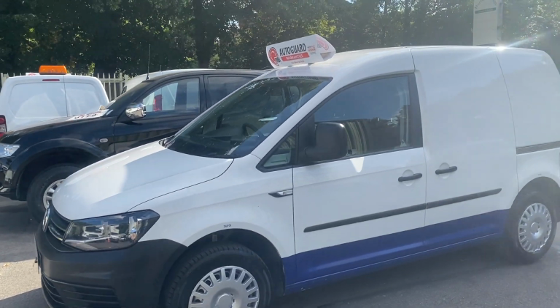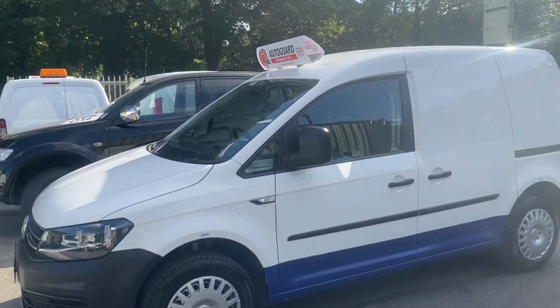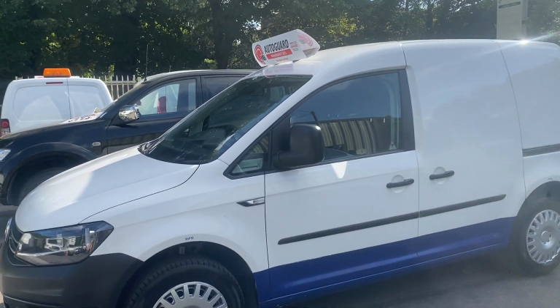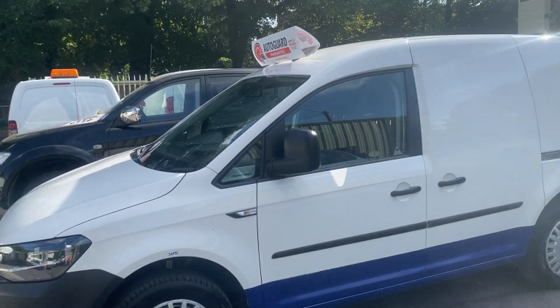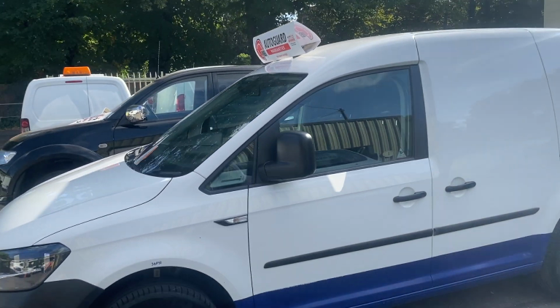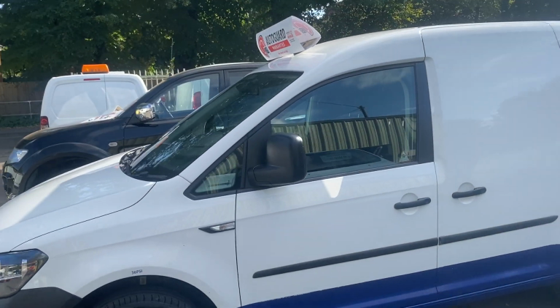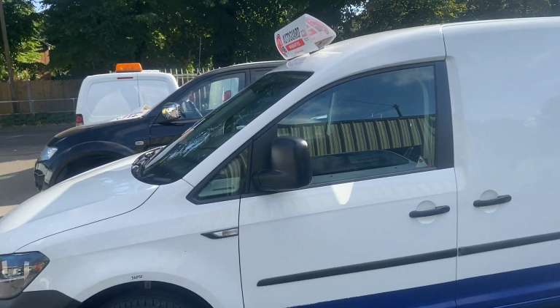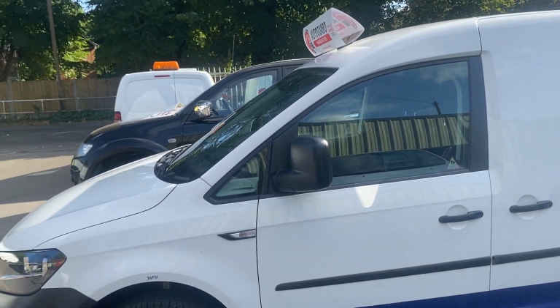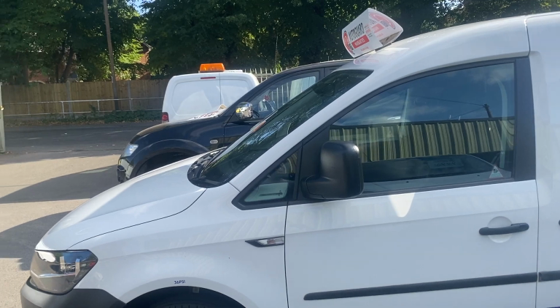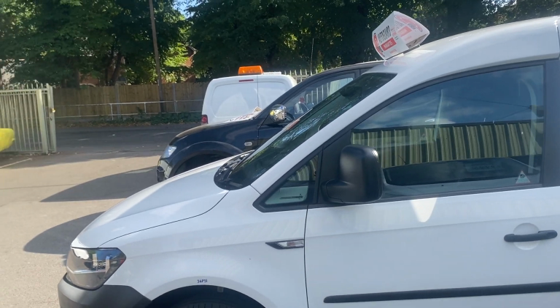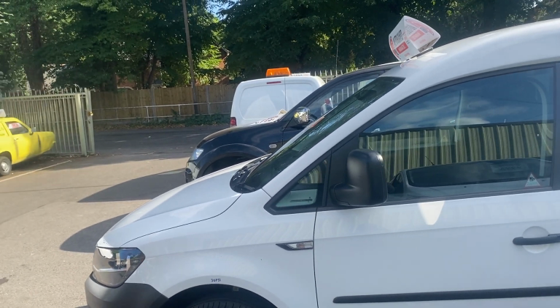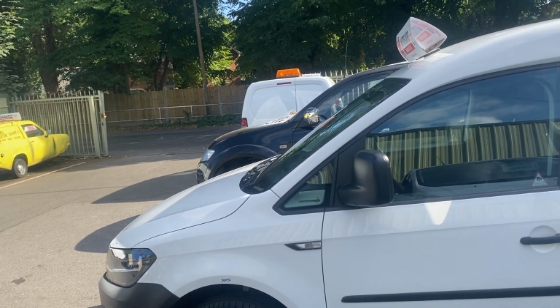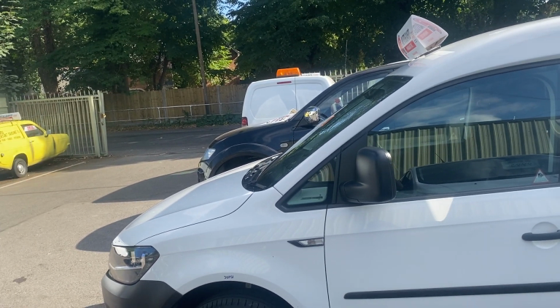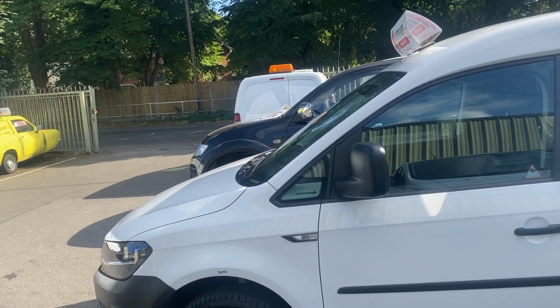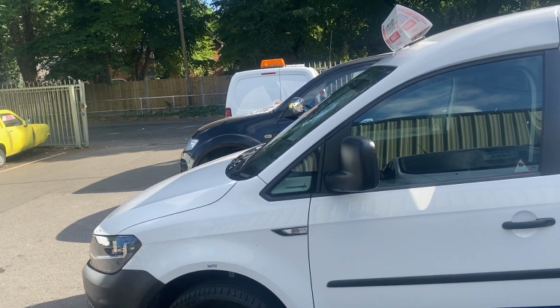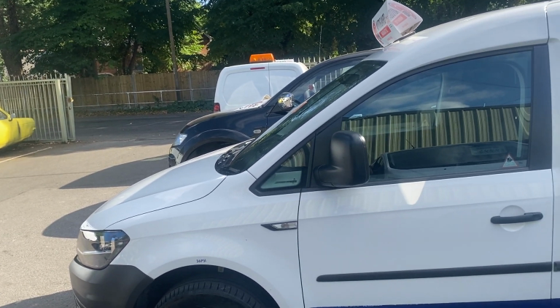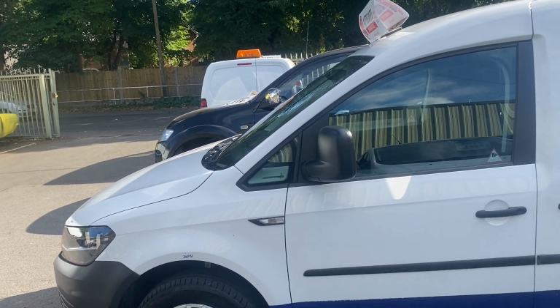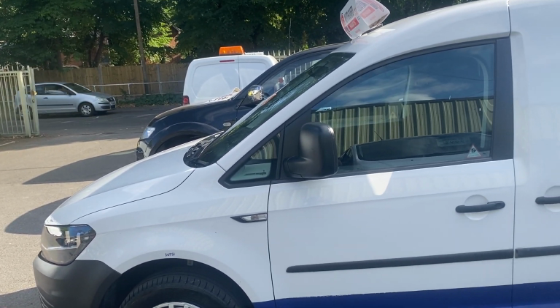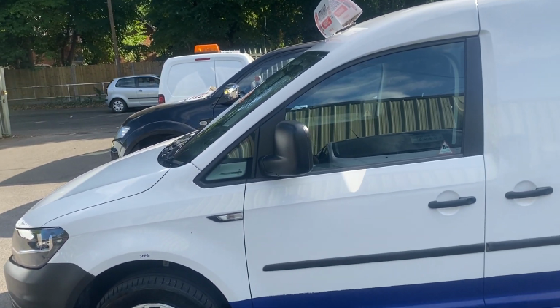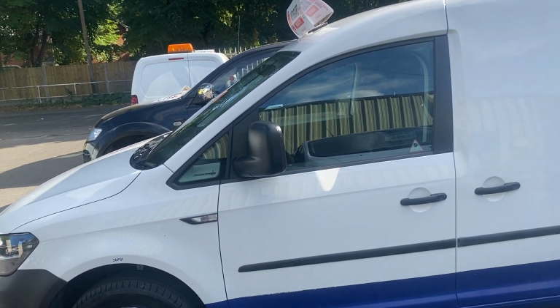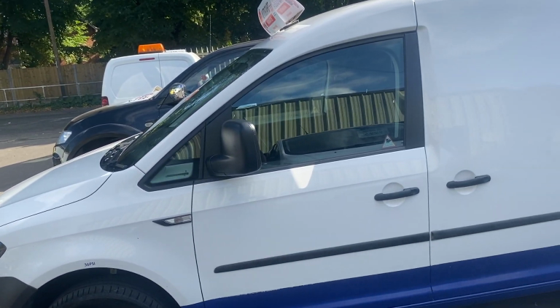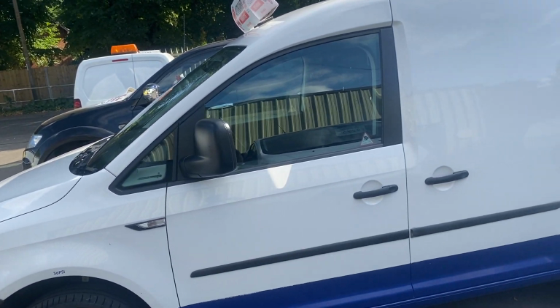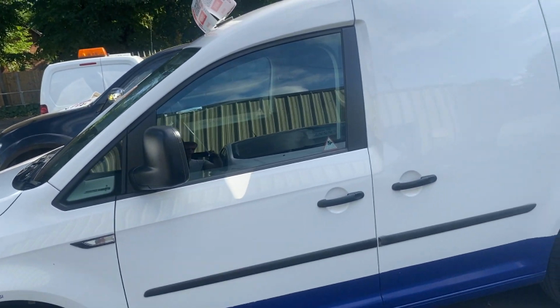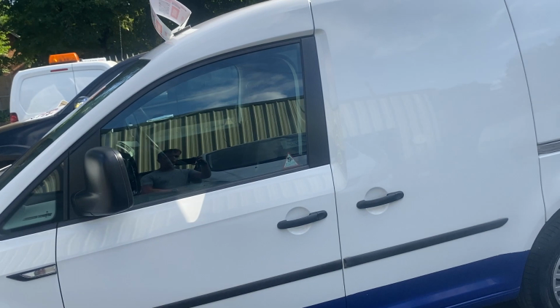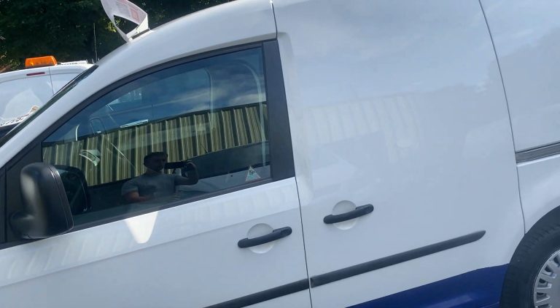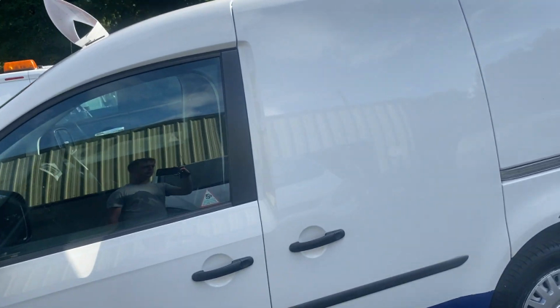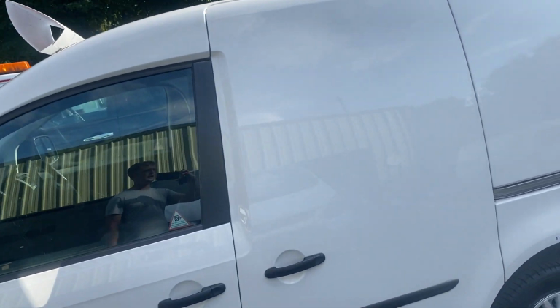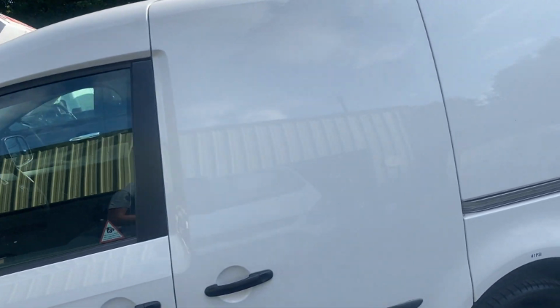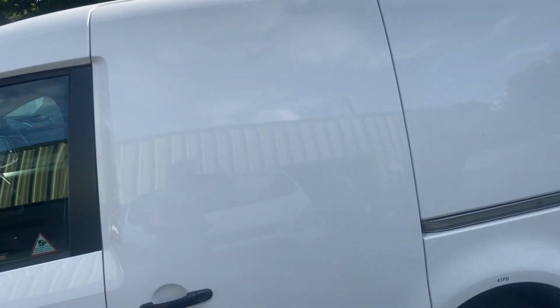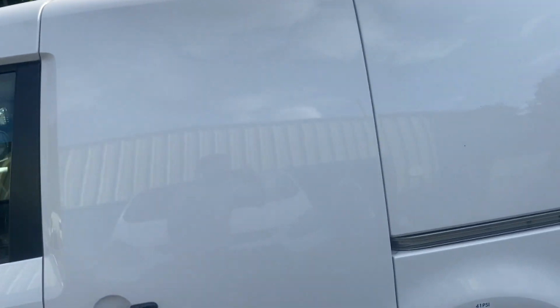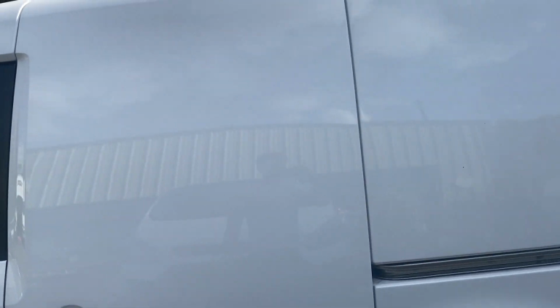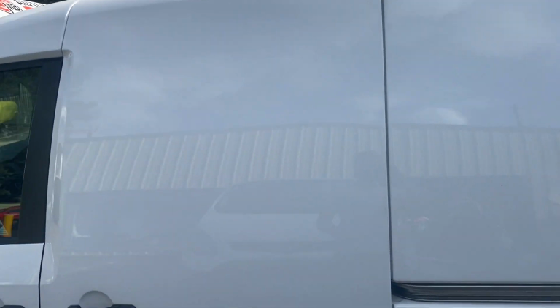The service history on the van is brilliant. It's just had a cam belt done, which has been noted on a service printout, so it's got a full service printout with the cam belt just done.